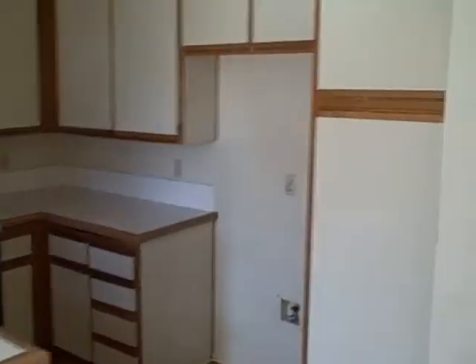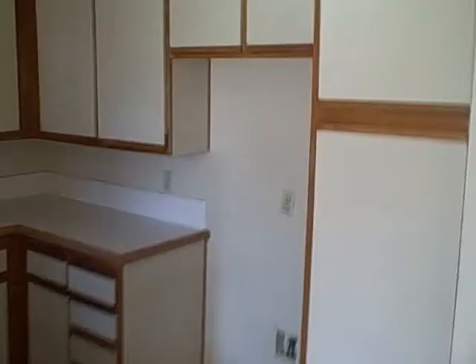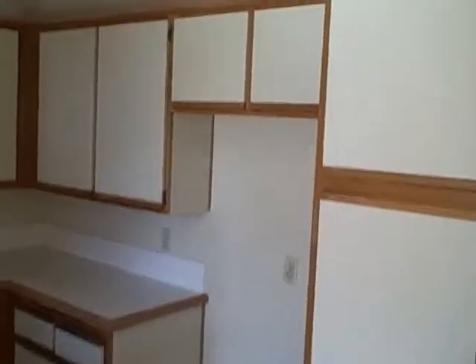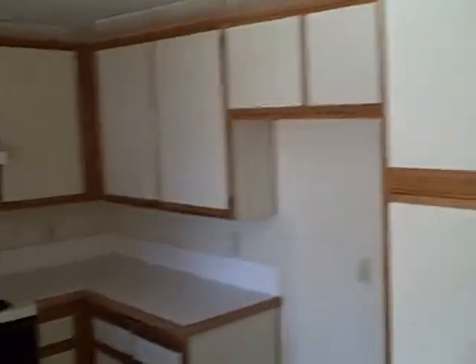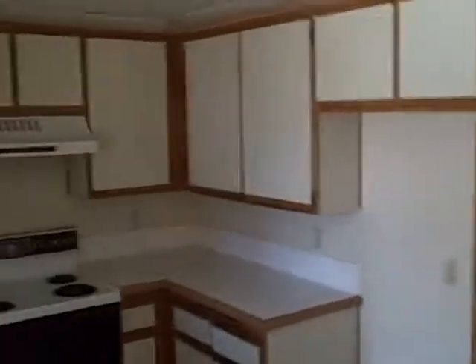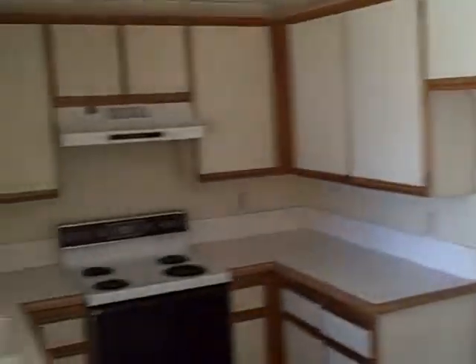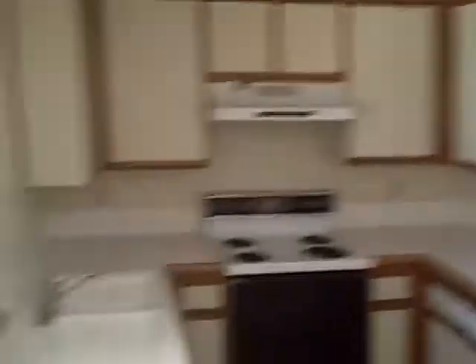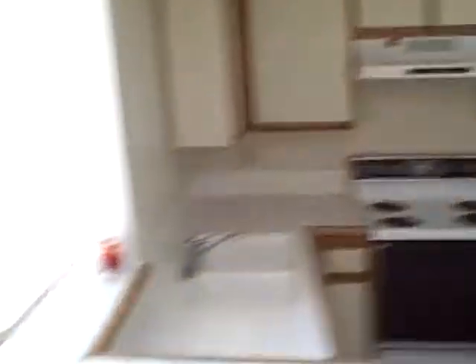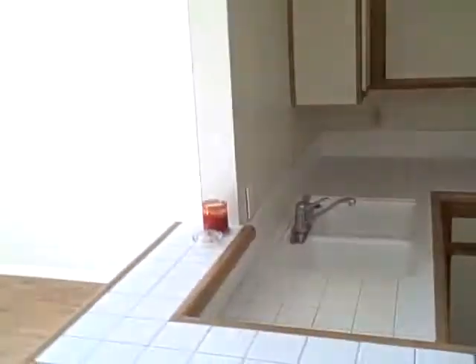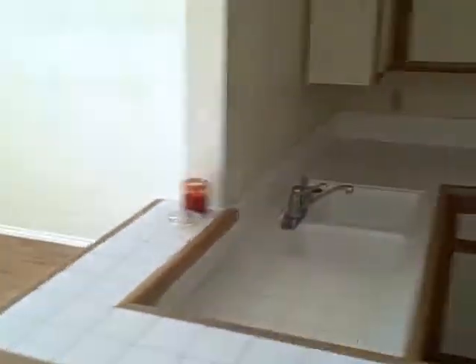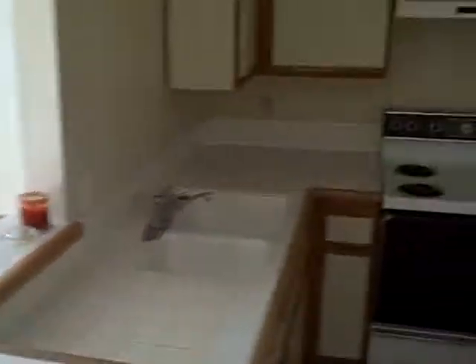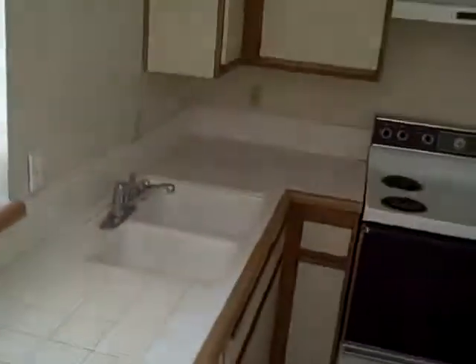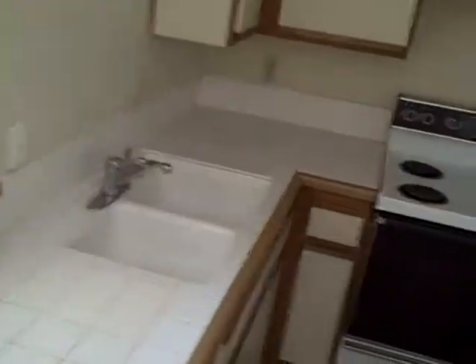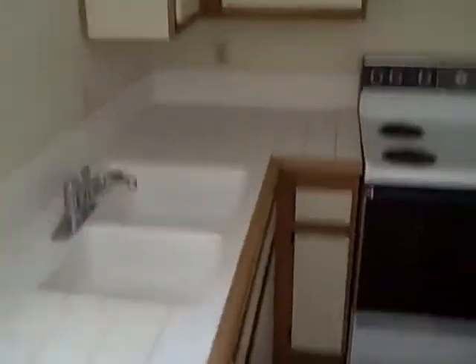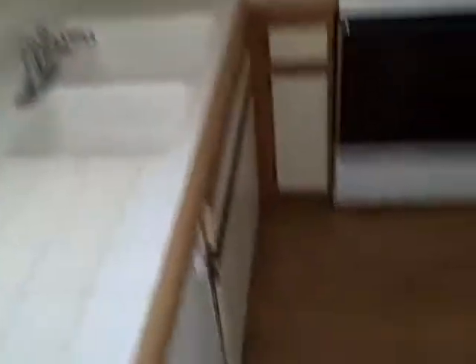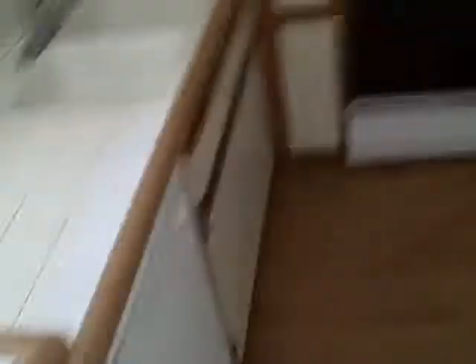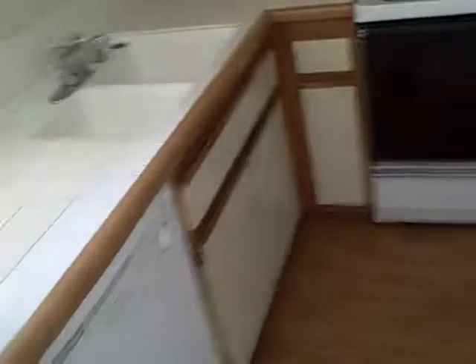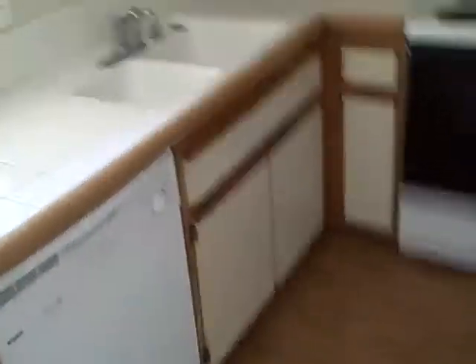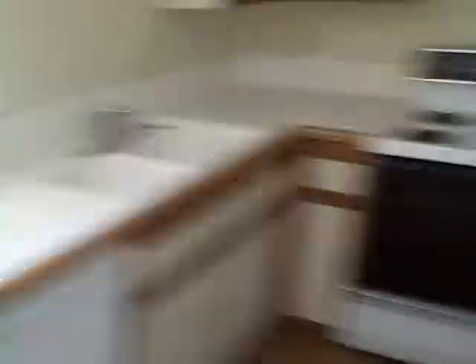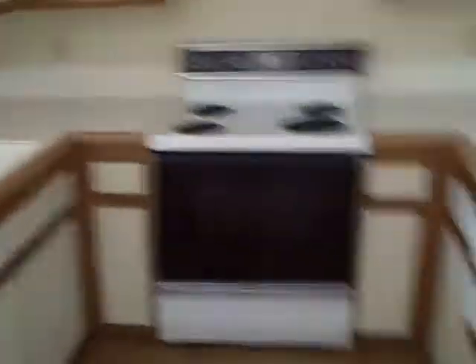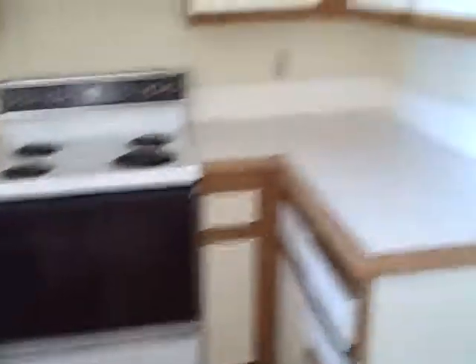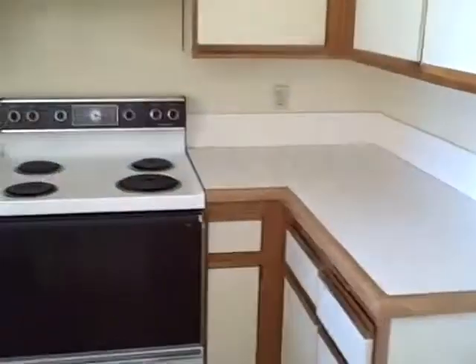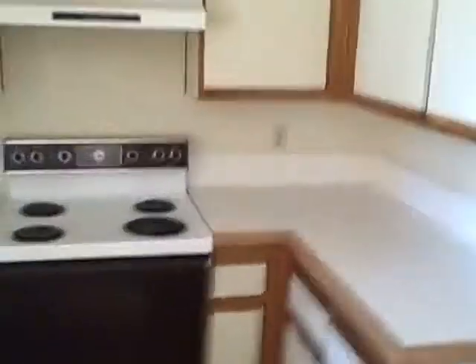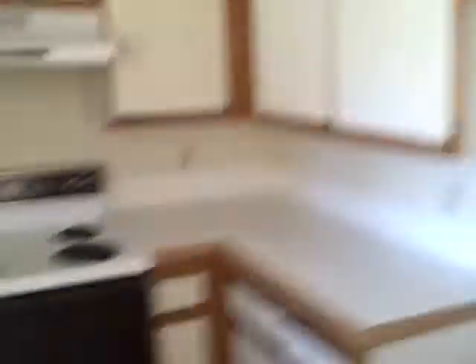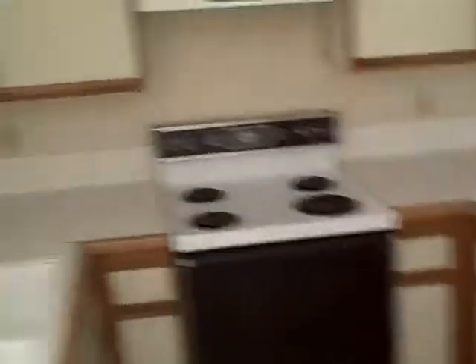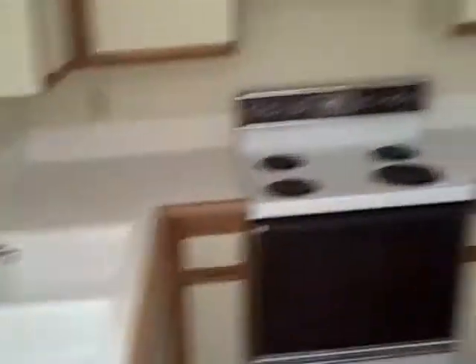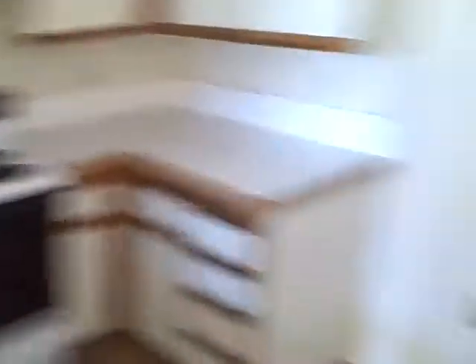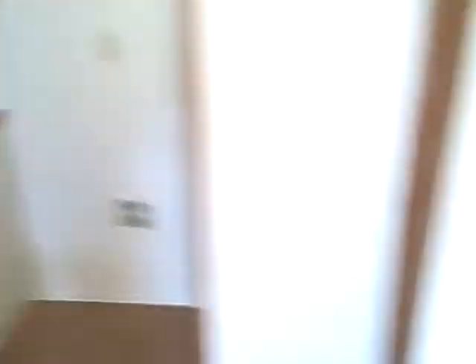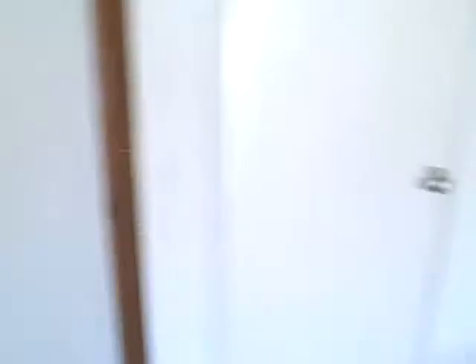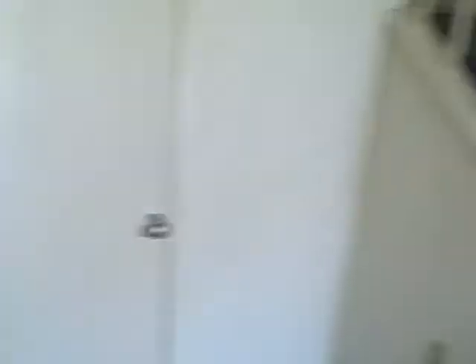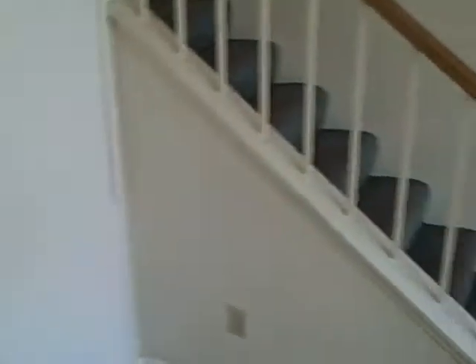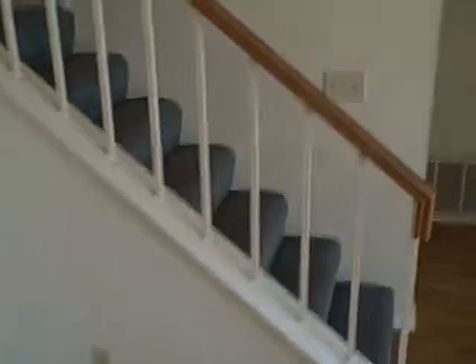Kitchen — it's in decent shape. Tile looks good, maybe some new grout. Maybe some new caulking along the sink.